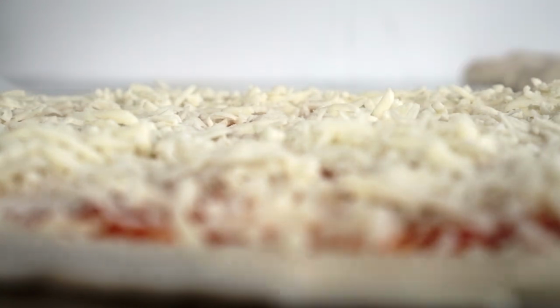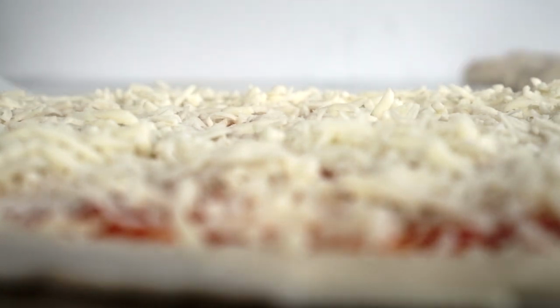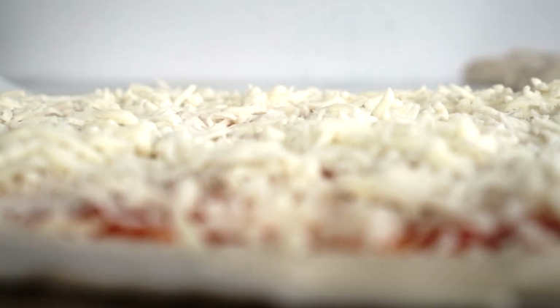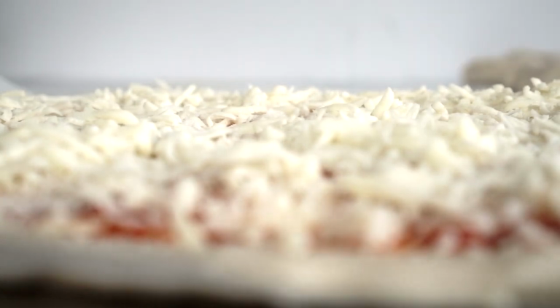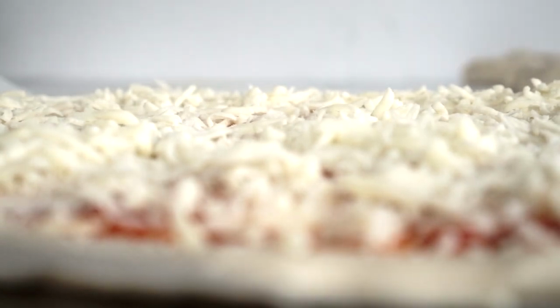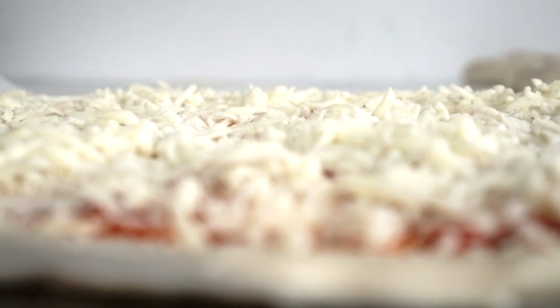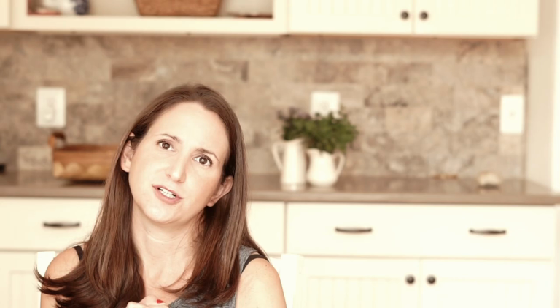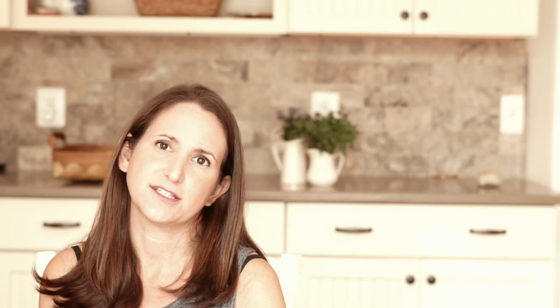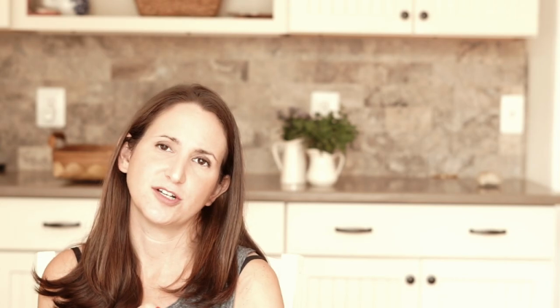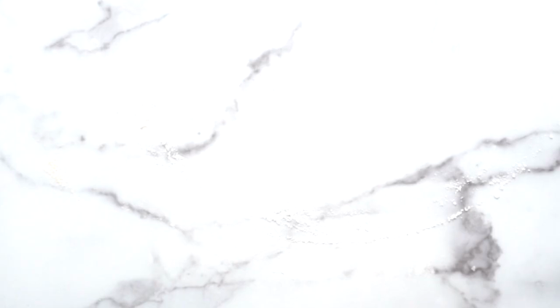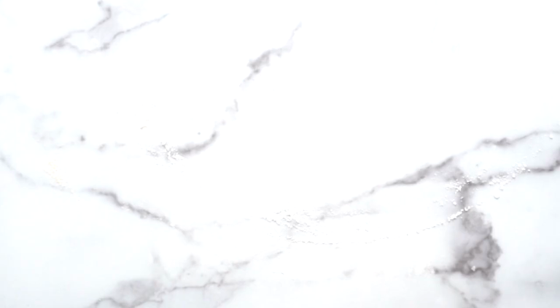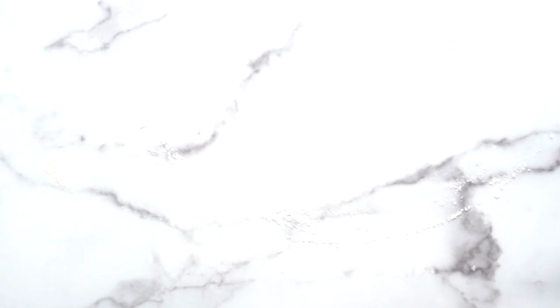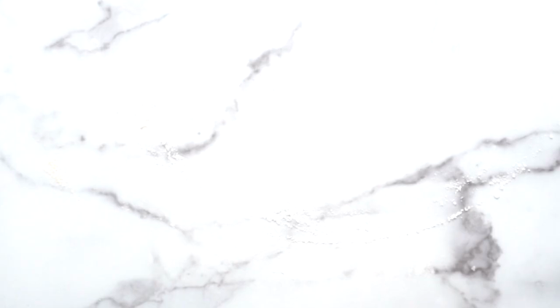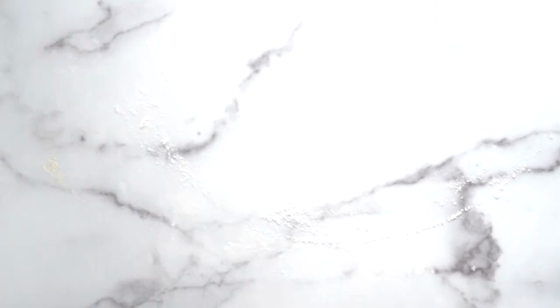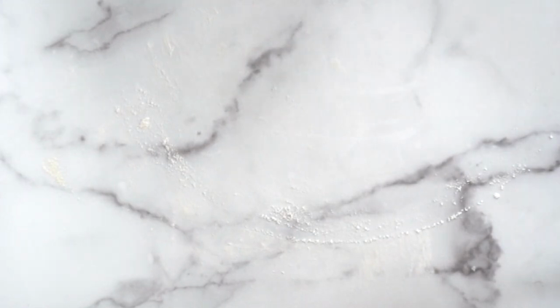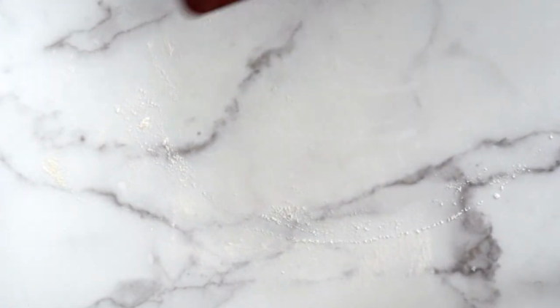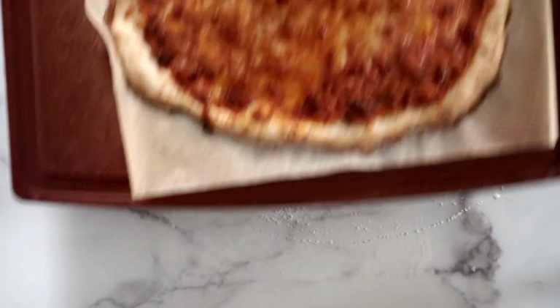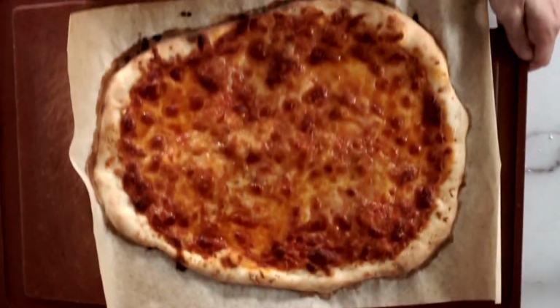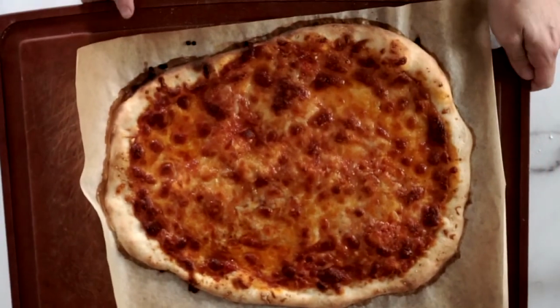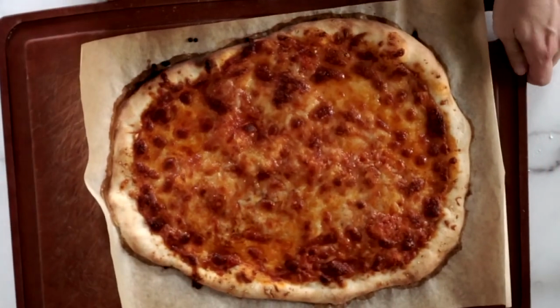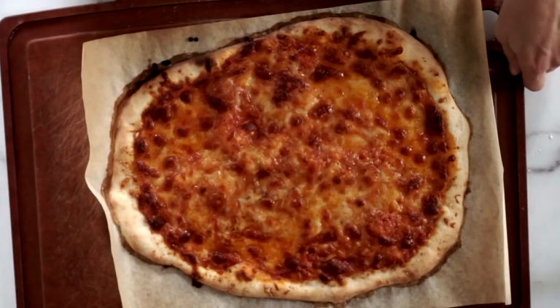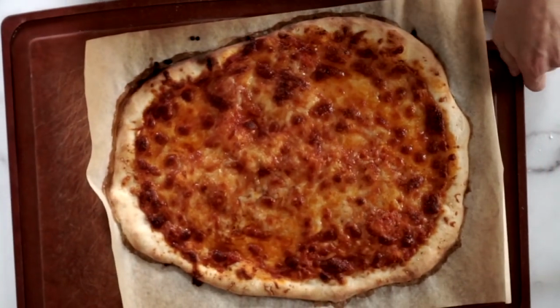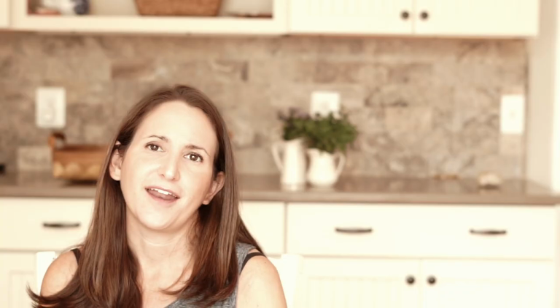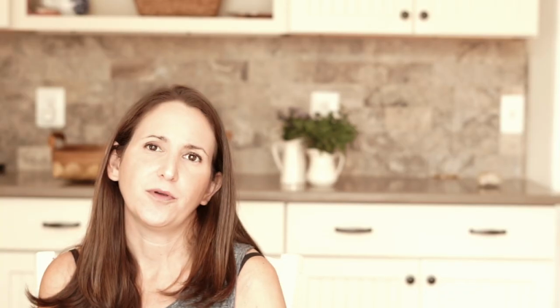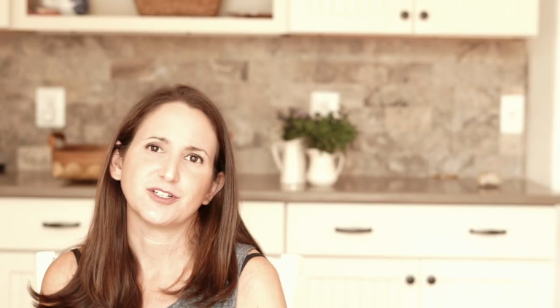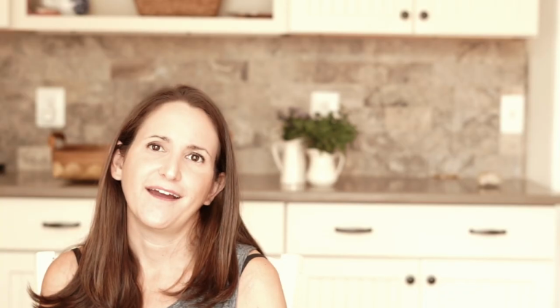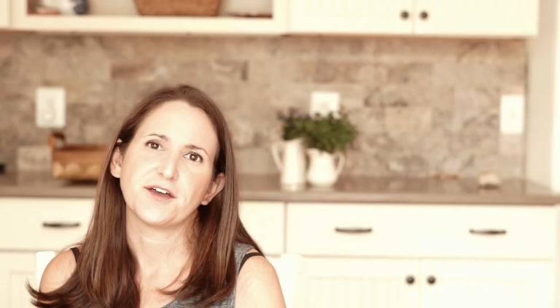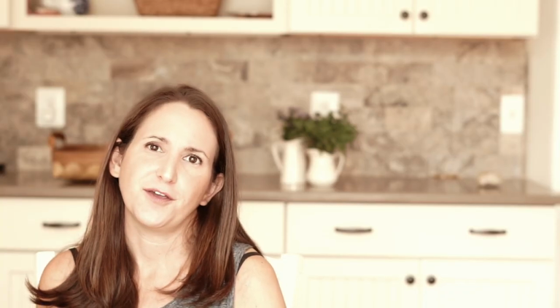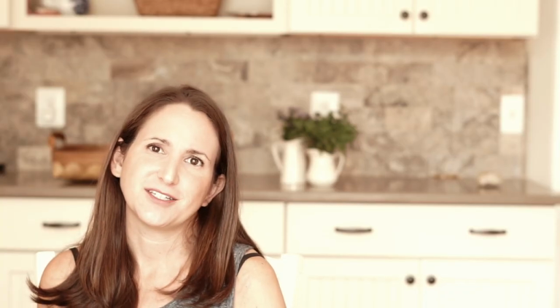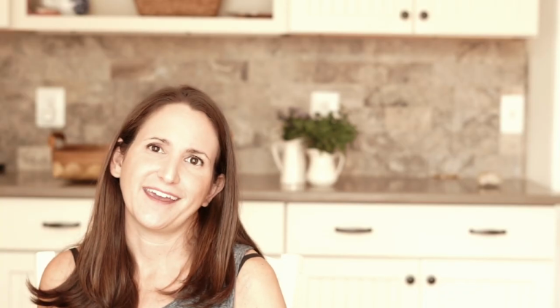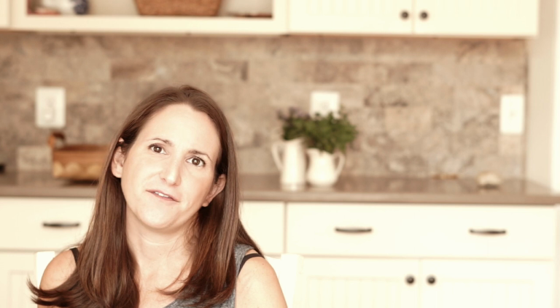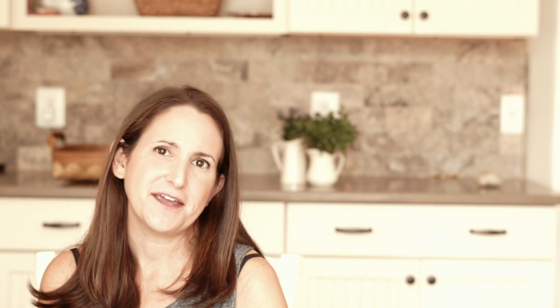I hope this gives you another way to use your discard starter. If you haven't tried sourdough, I hope this helps you see that it's really versatile, and I hope you give it a try. Thank you for watching and have a good day.